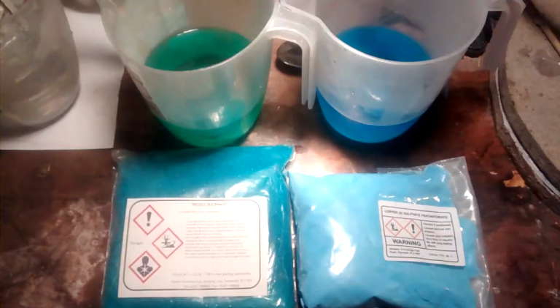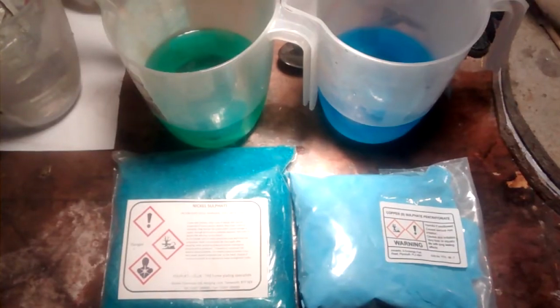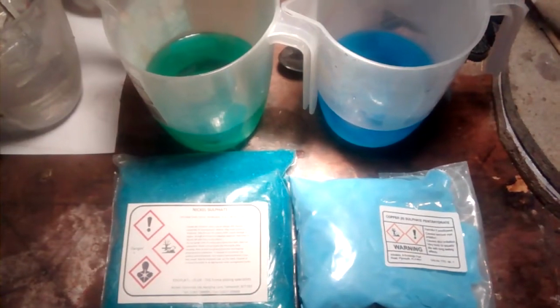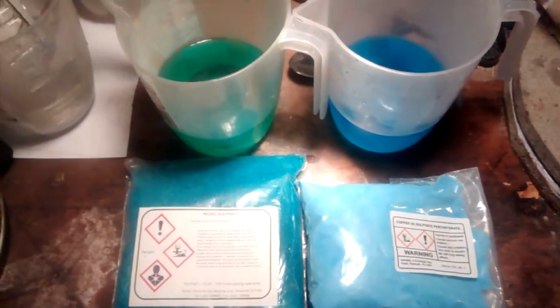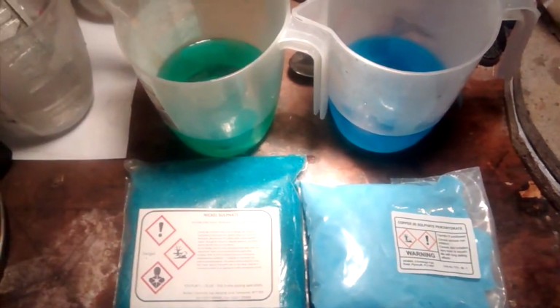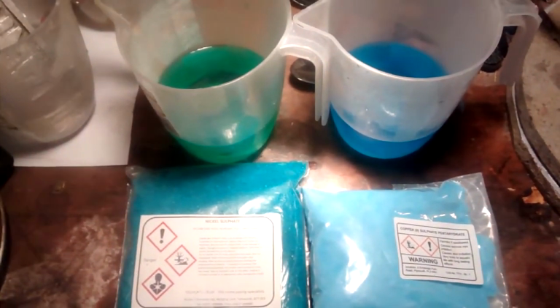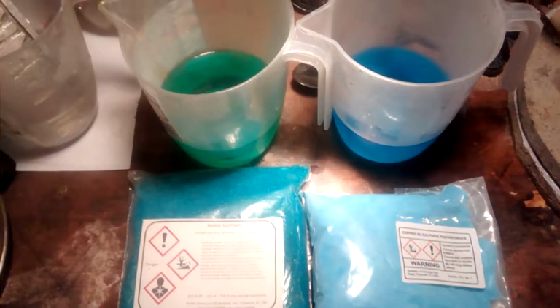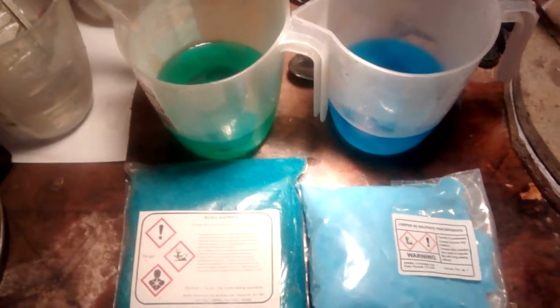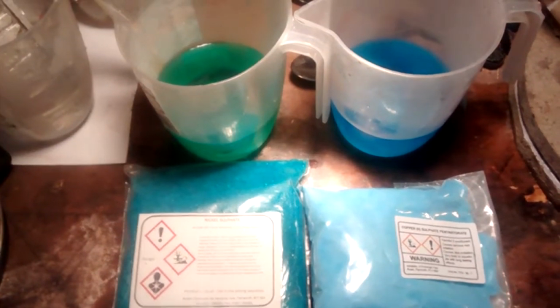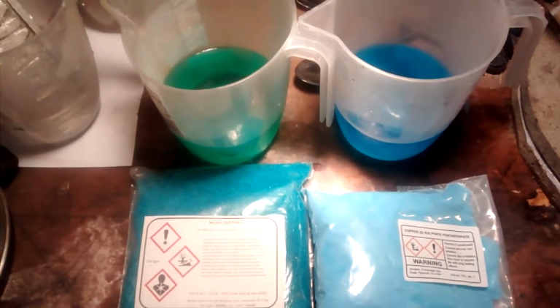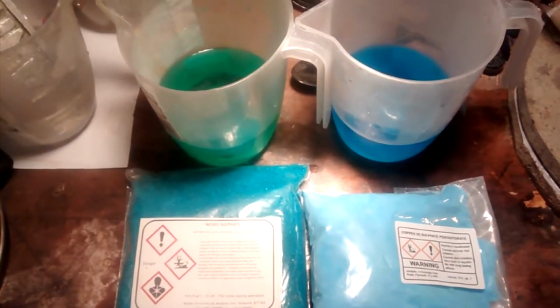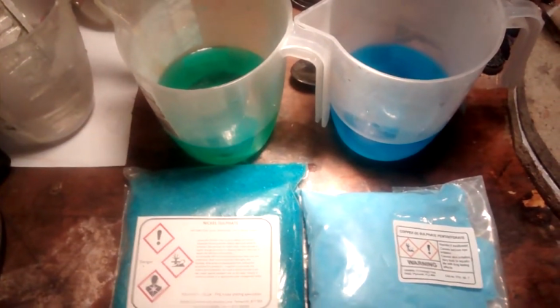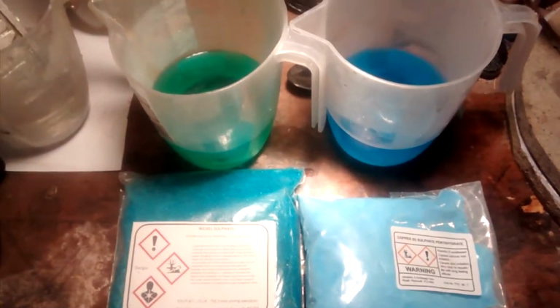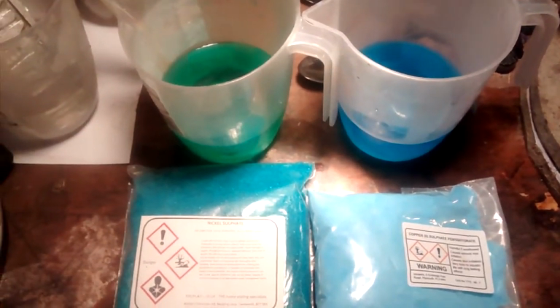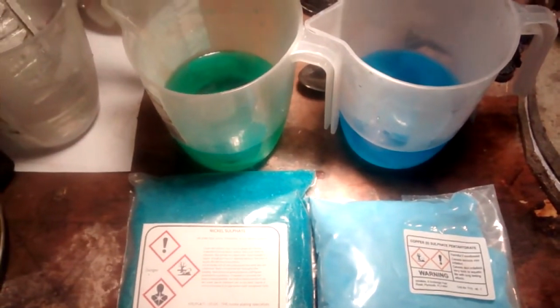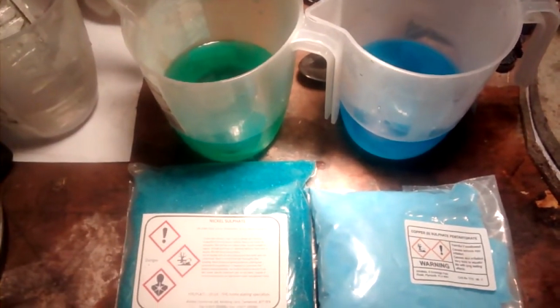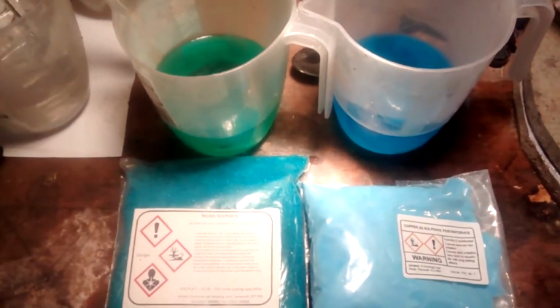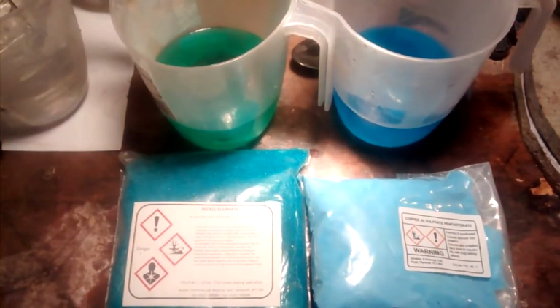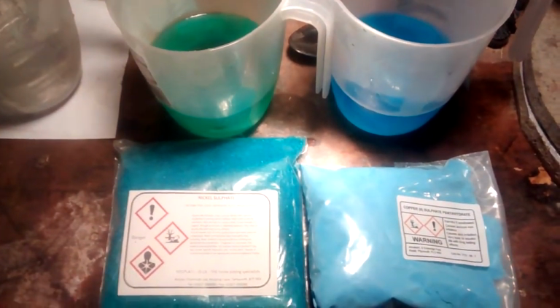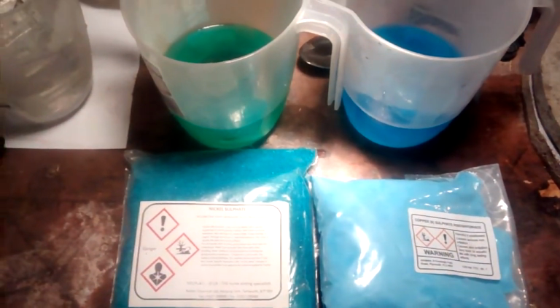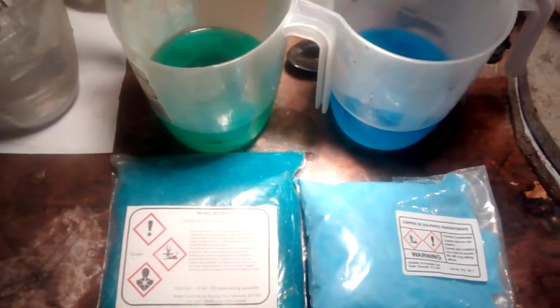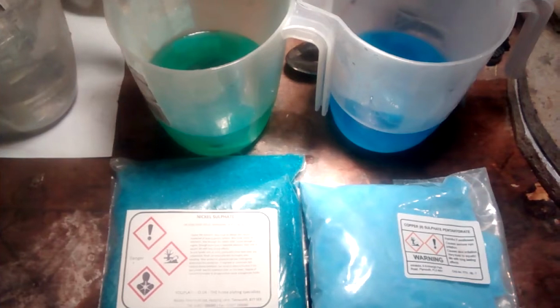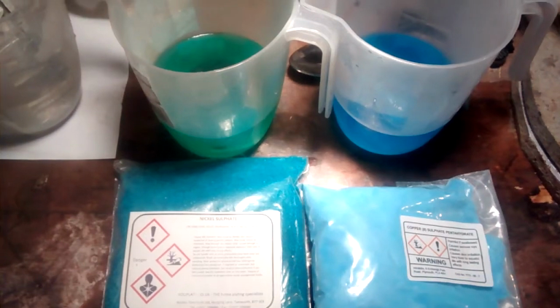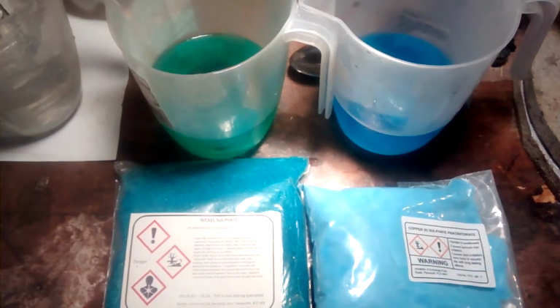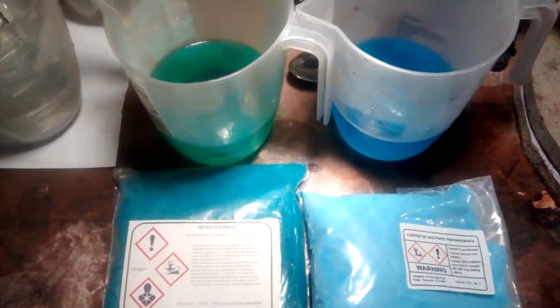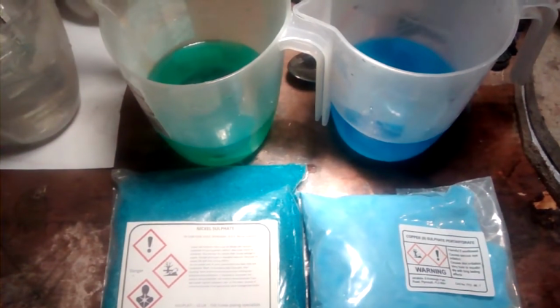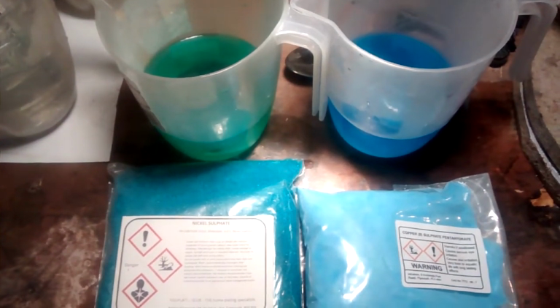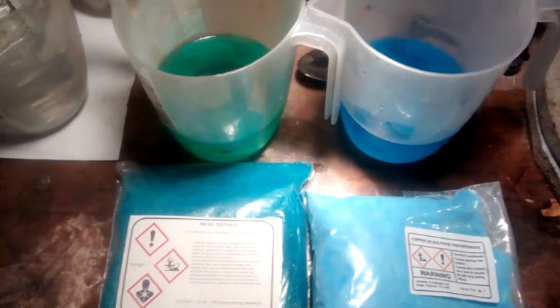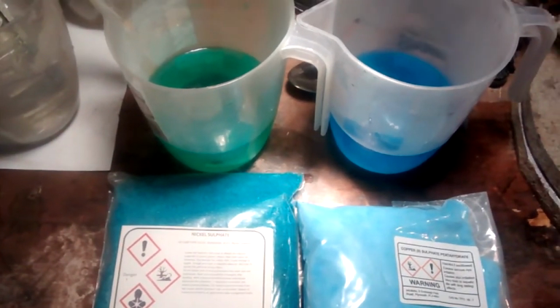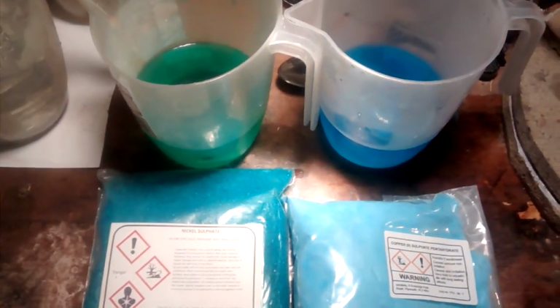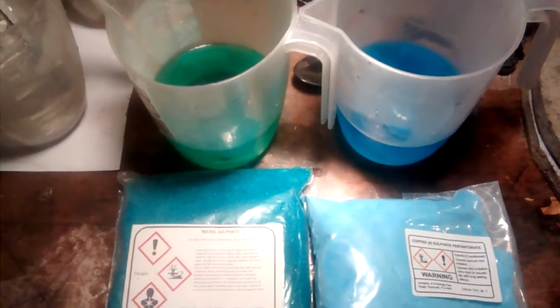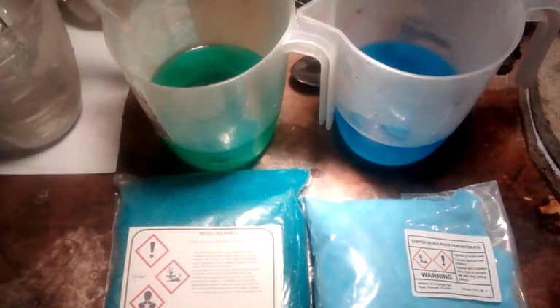Here at Muppet Labs, we're once again engaging in a little bit of science. Well, I say once again — actually very rarely engage in science, in the sense of performing nice controlled experiments like this.